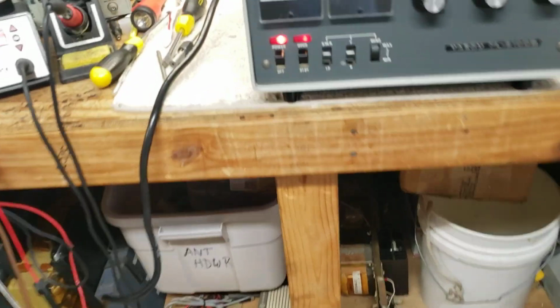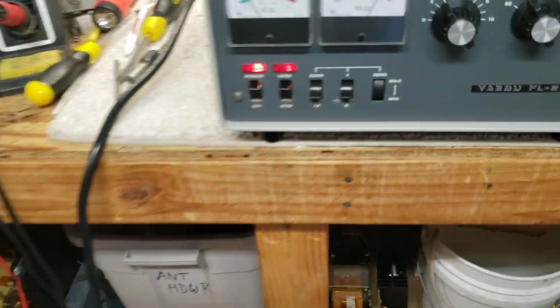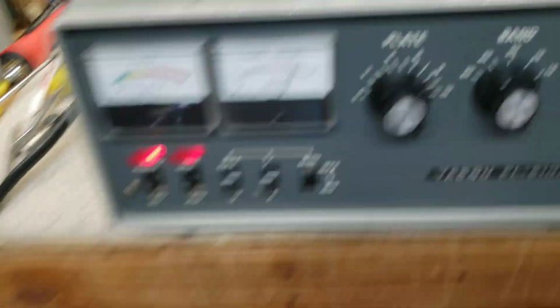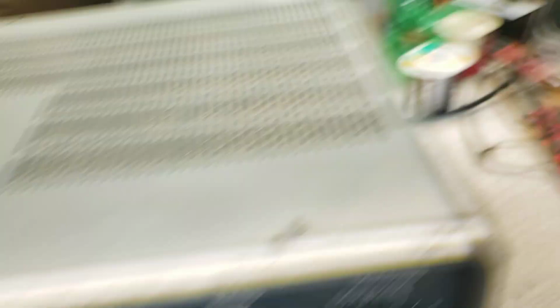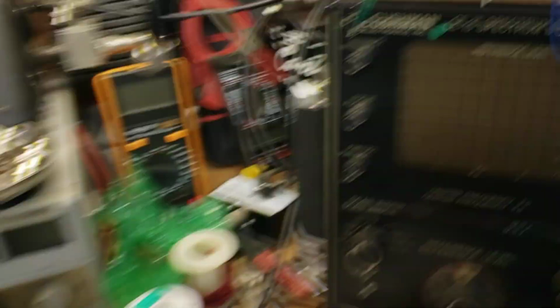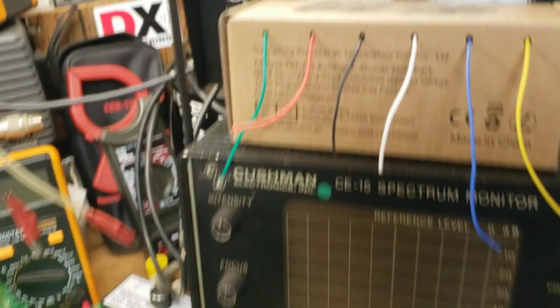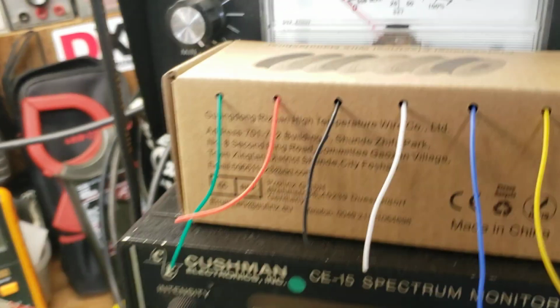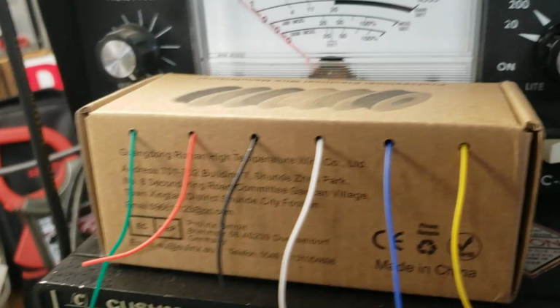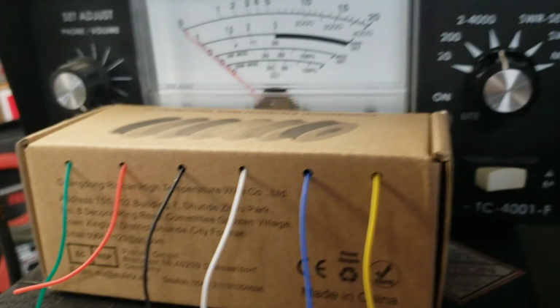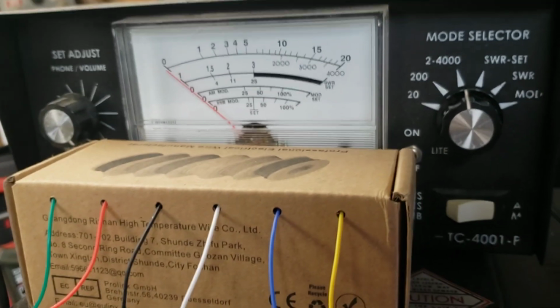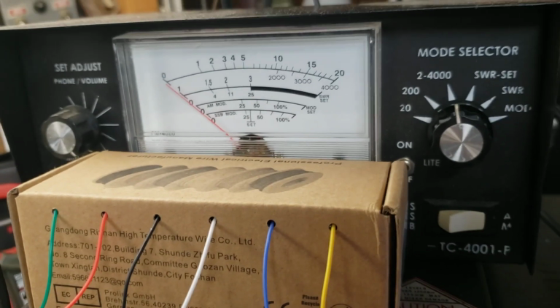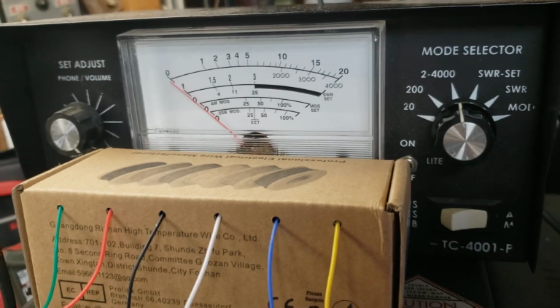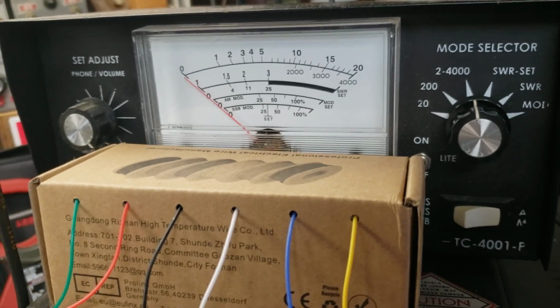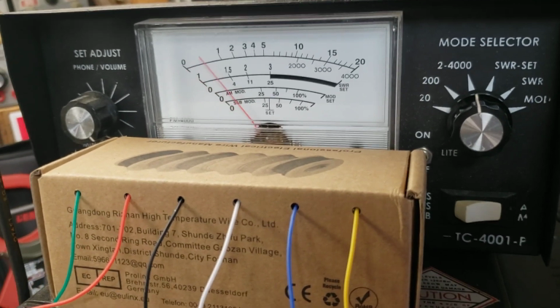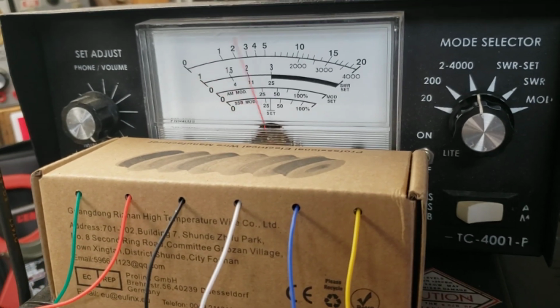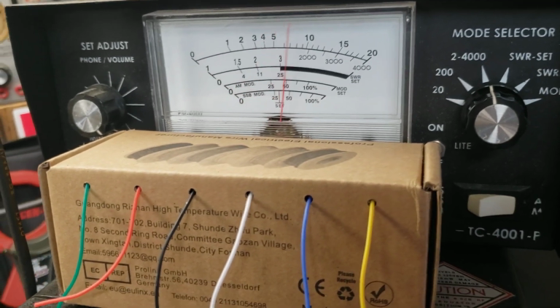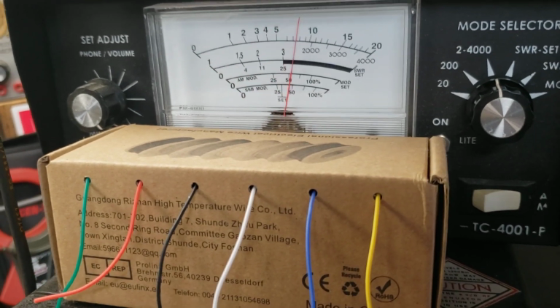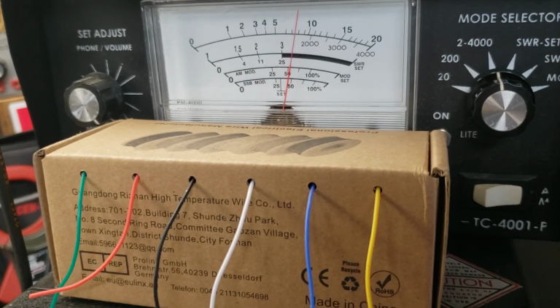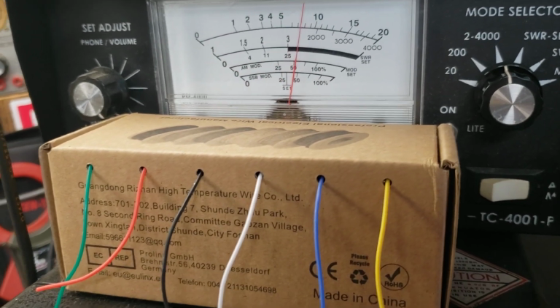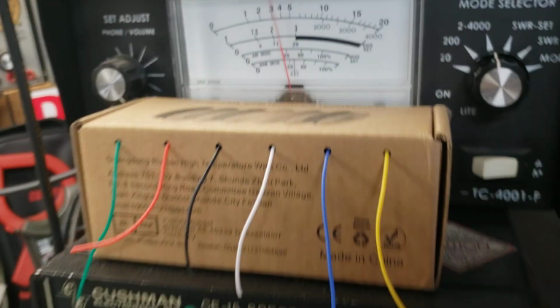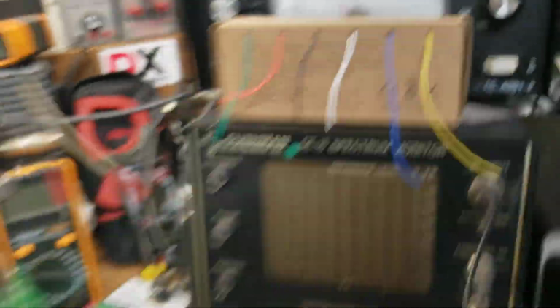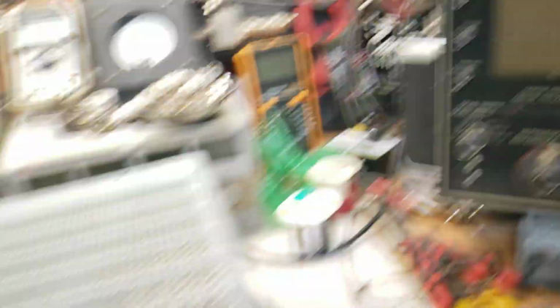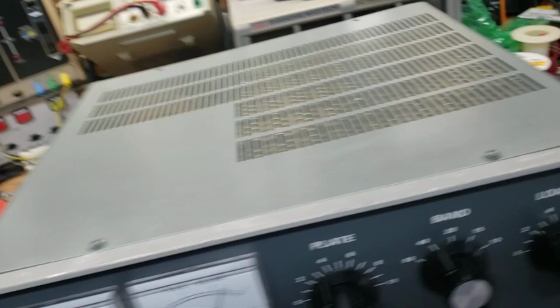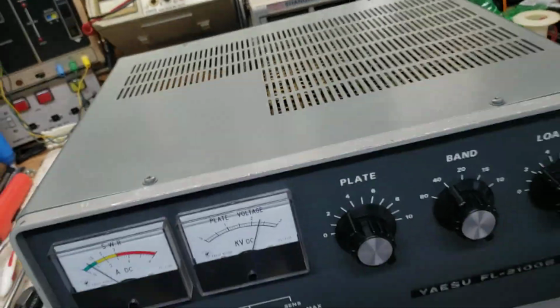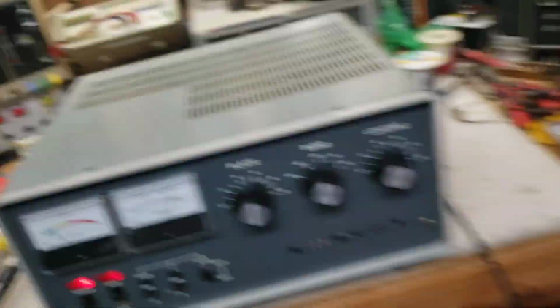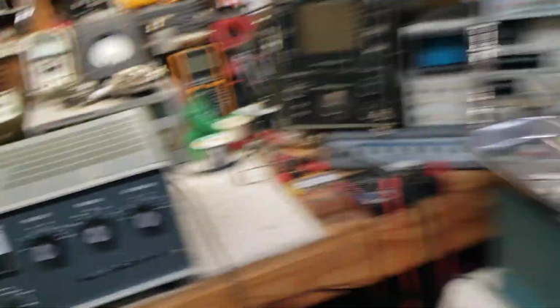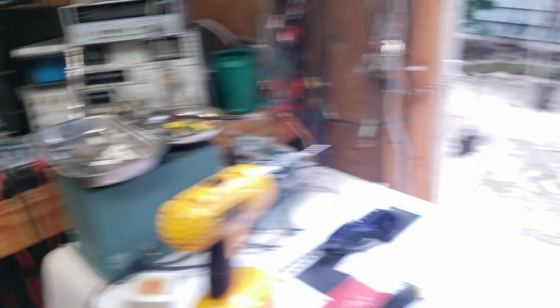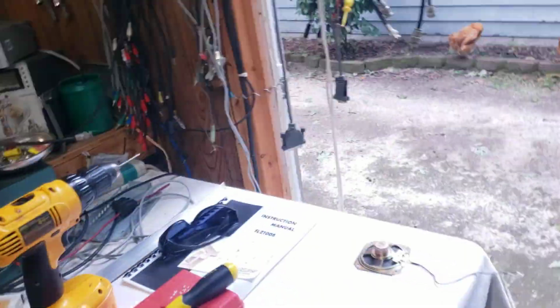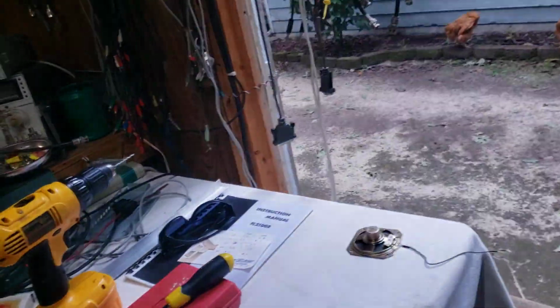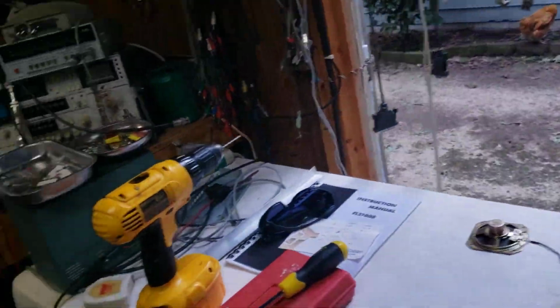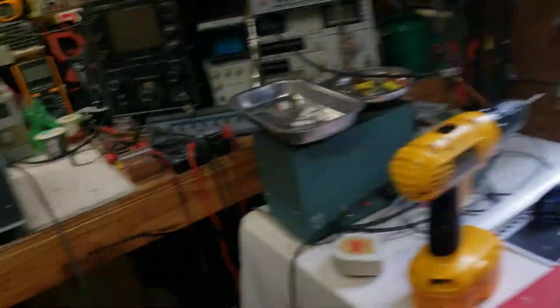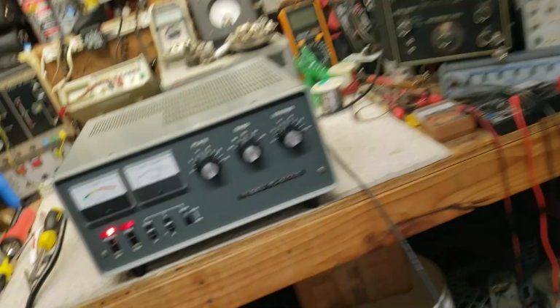On 40 meters single sideband with 45 watts drive — hello, hello. About 800 to 850 watts, somewhere in that area.